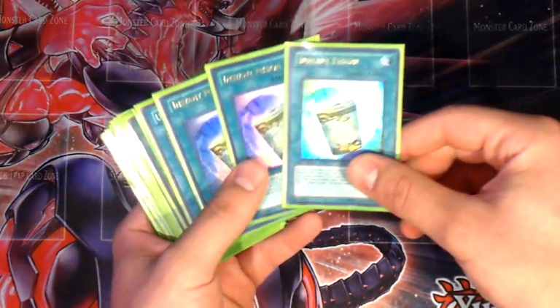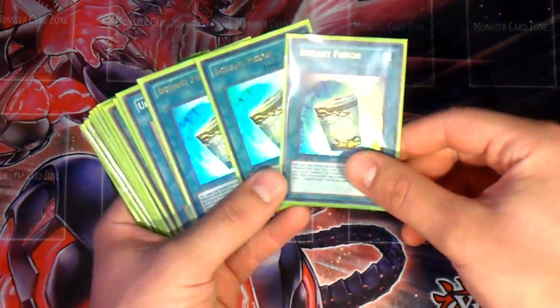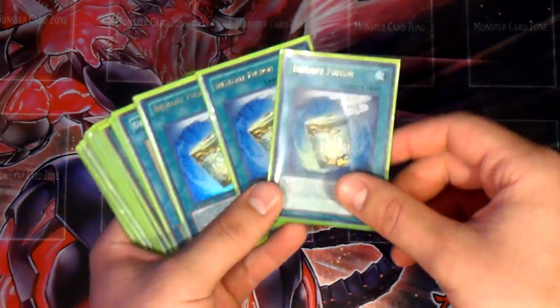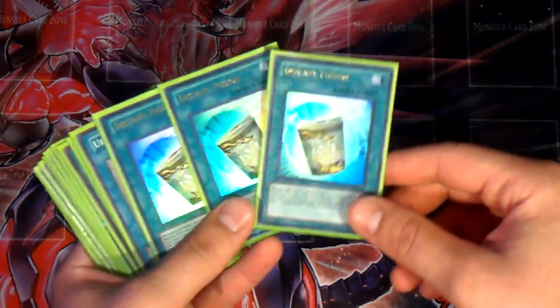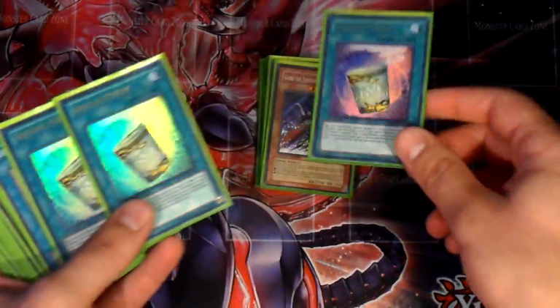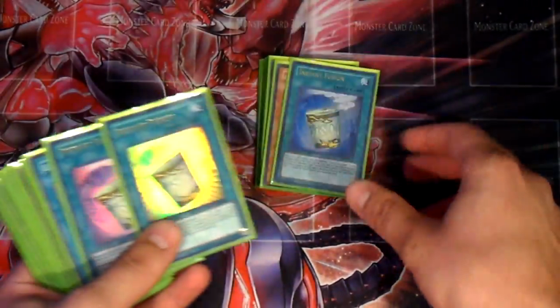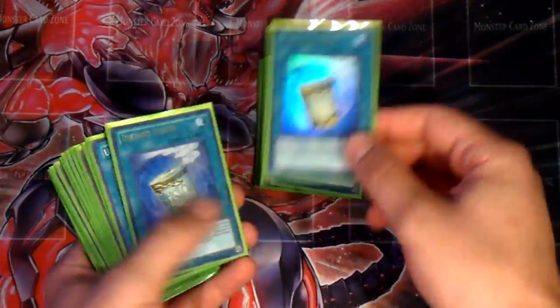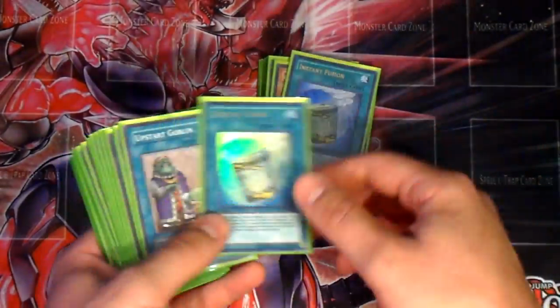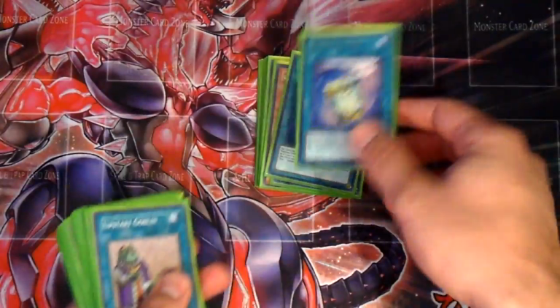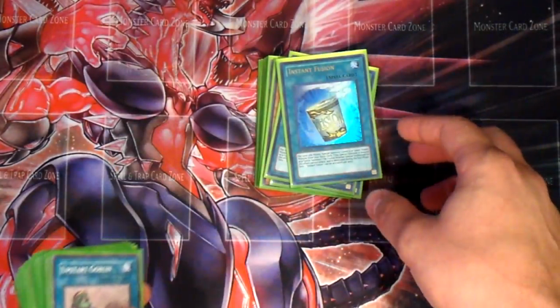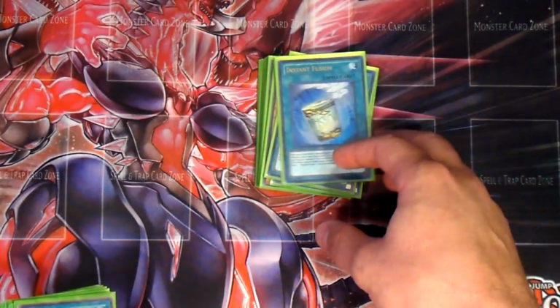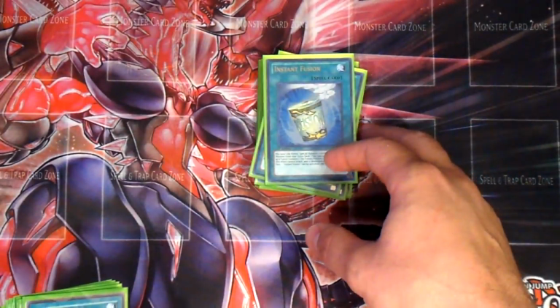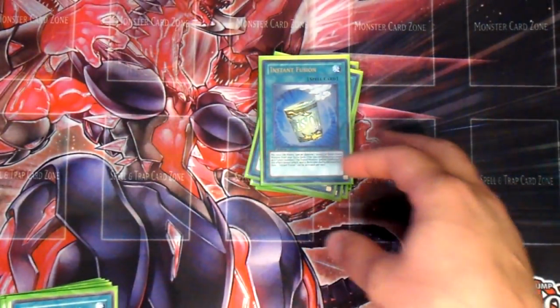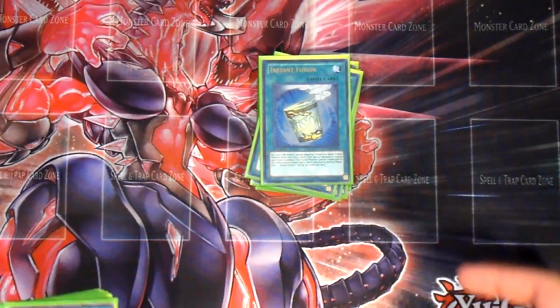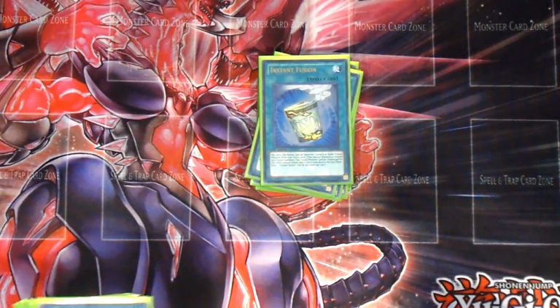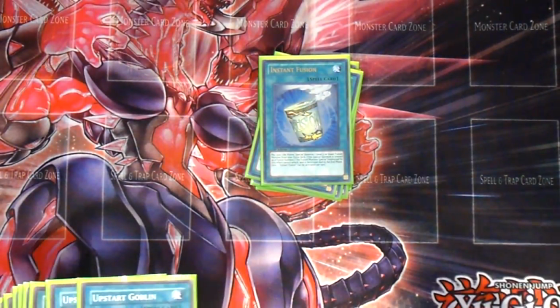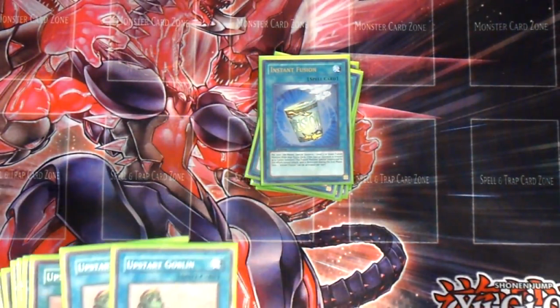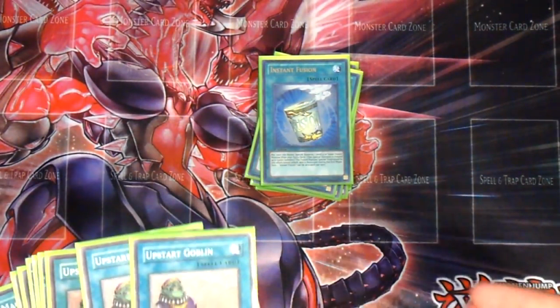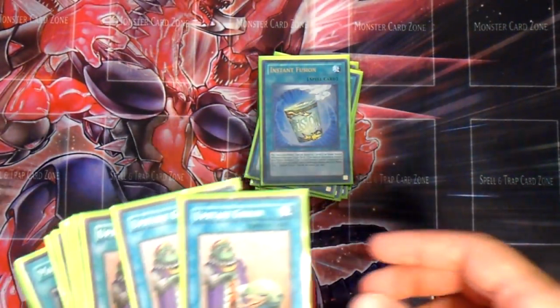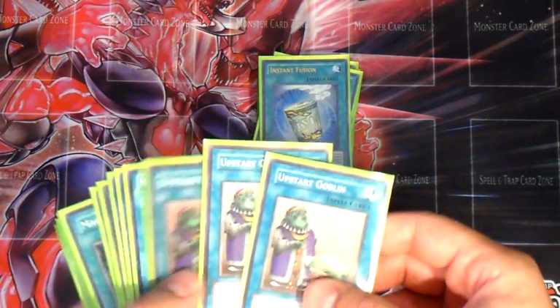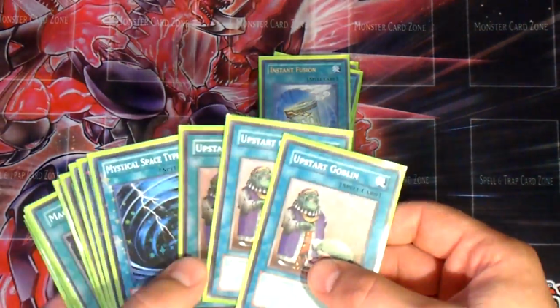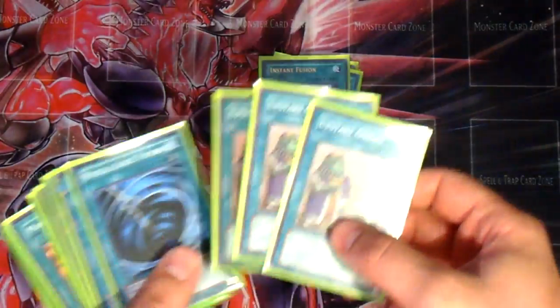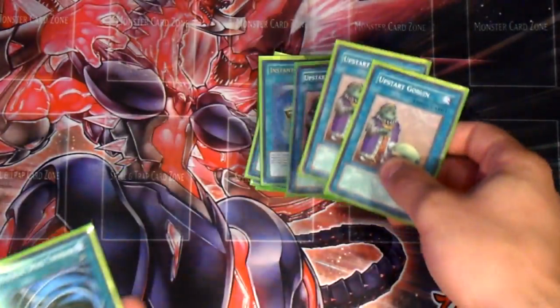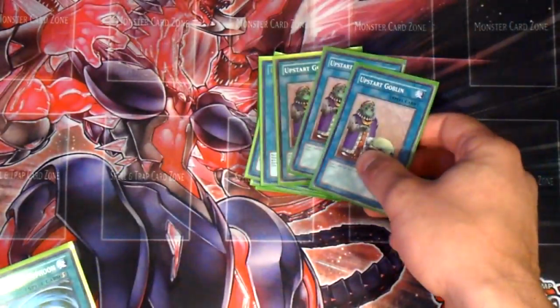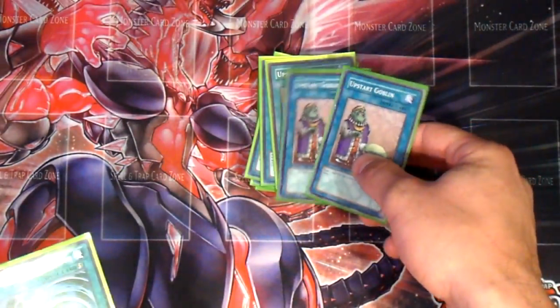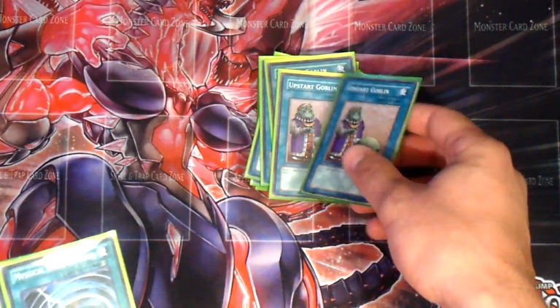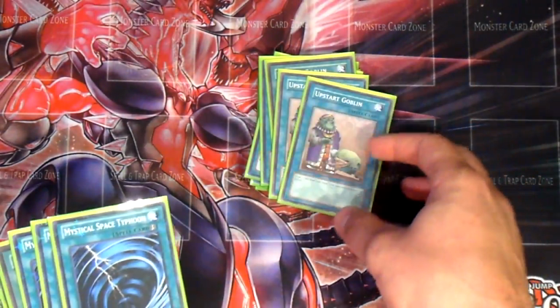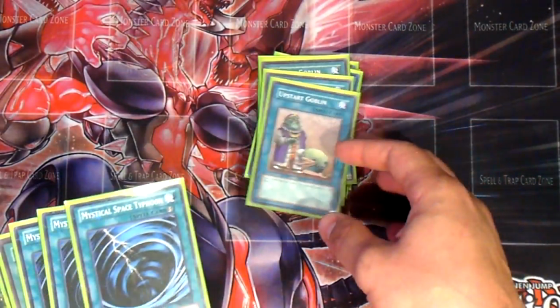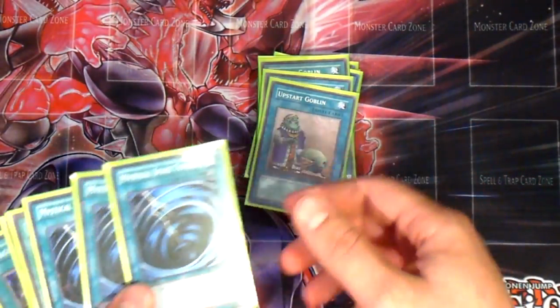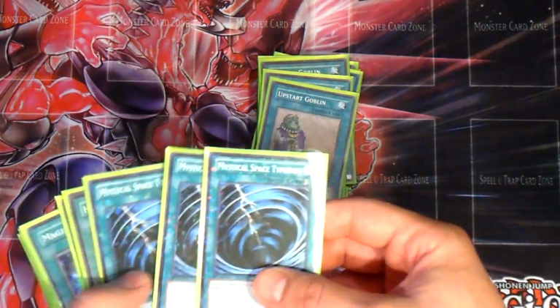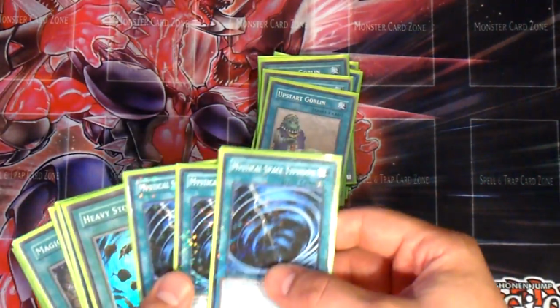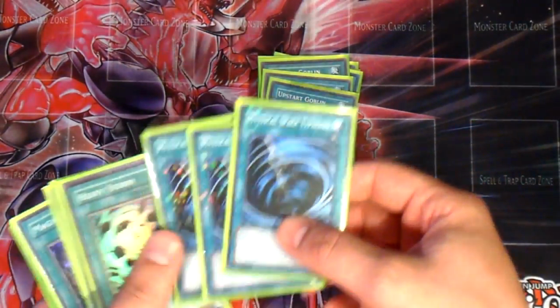The deck also runs 3 Instant Fusions — you go into your 4-star, summon your 4-star tuner, and then synchro for Stardust instantly. 3 Upstart Goblin for drawing so you can draw into your combo cards.